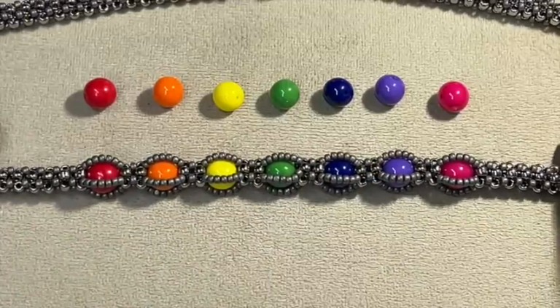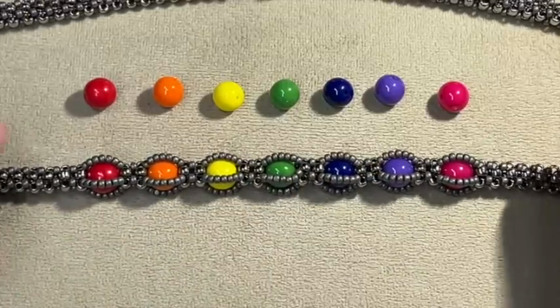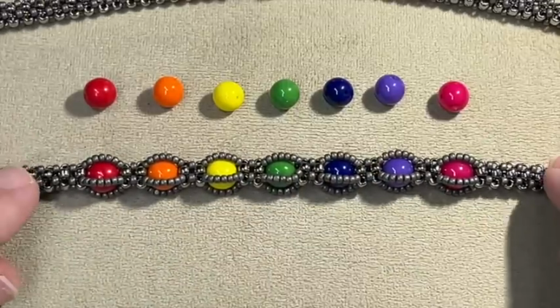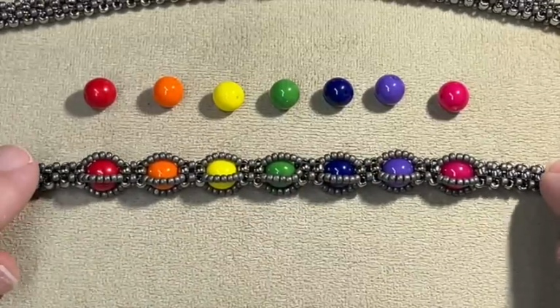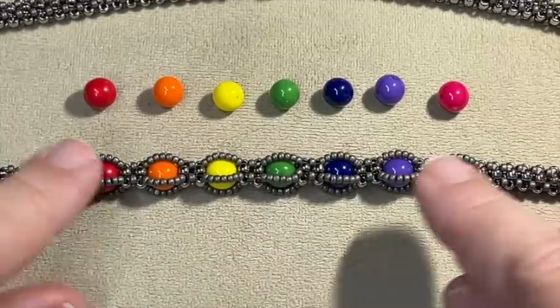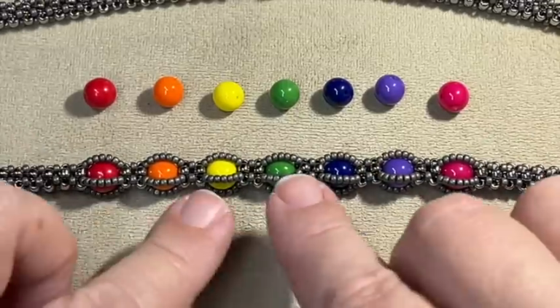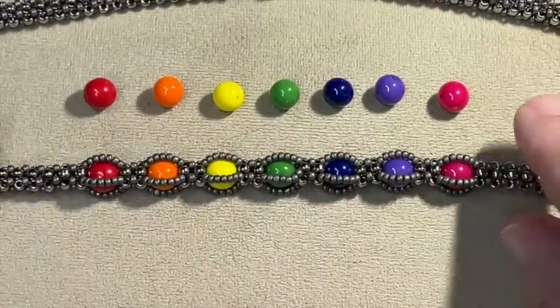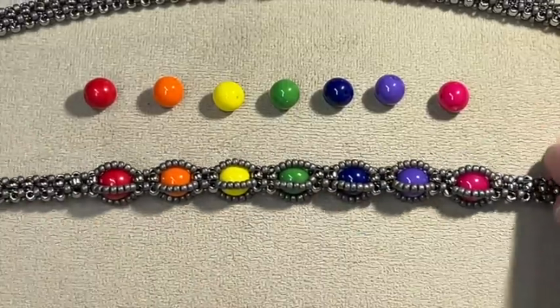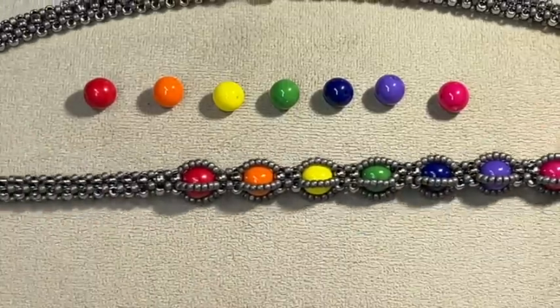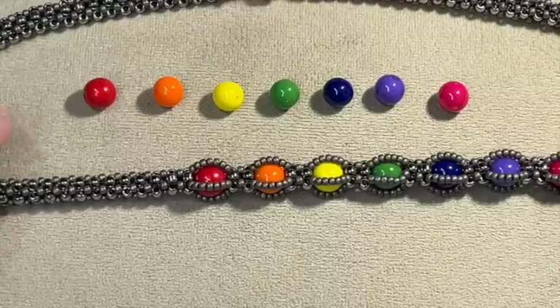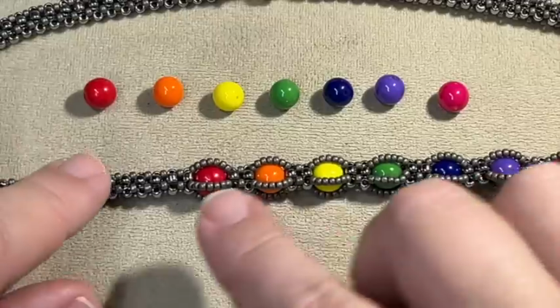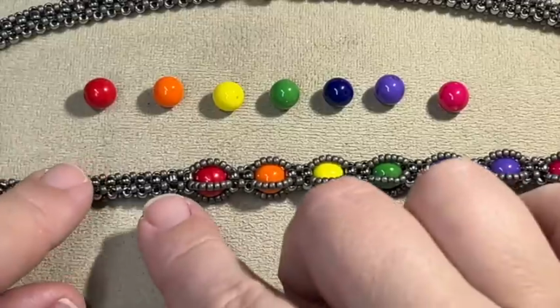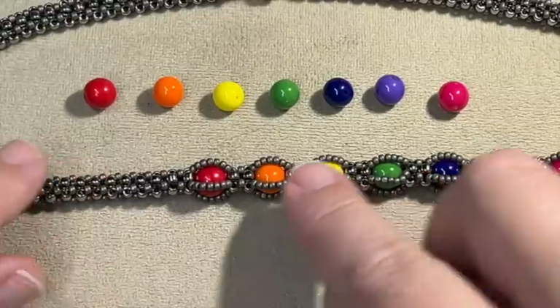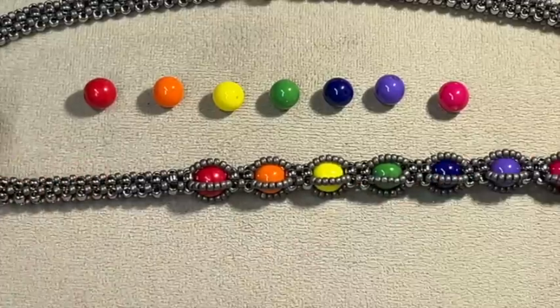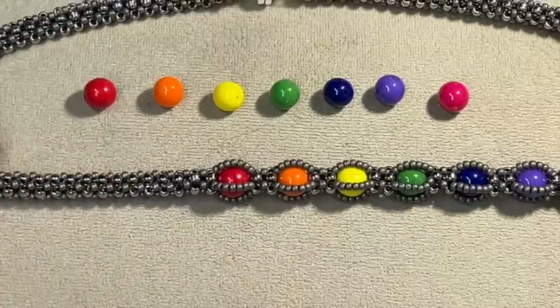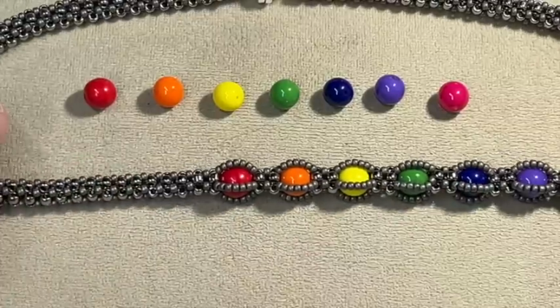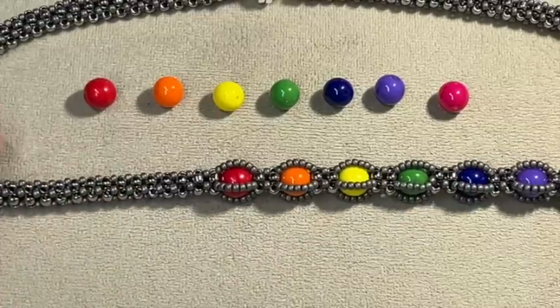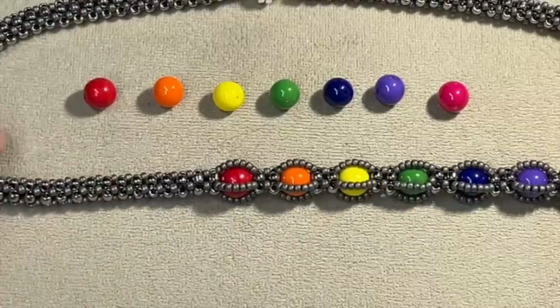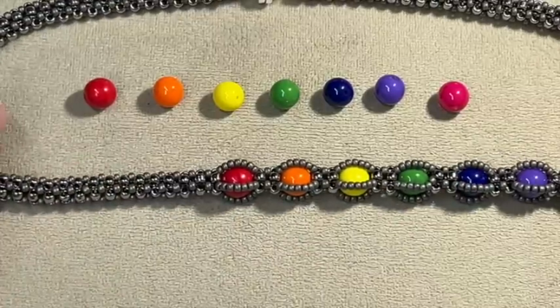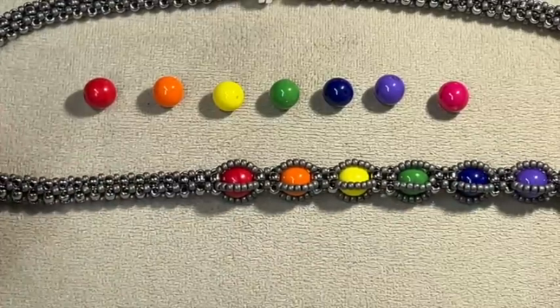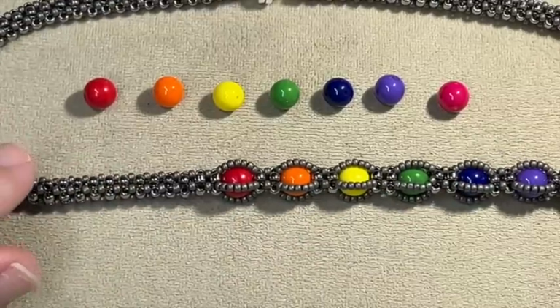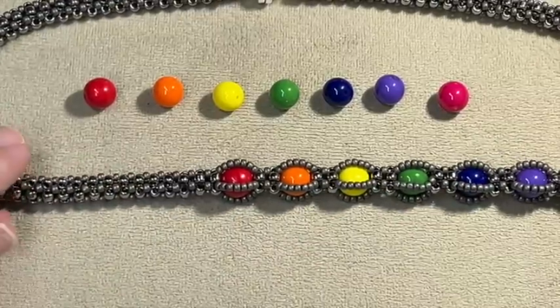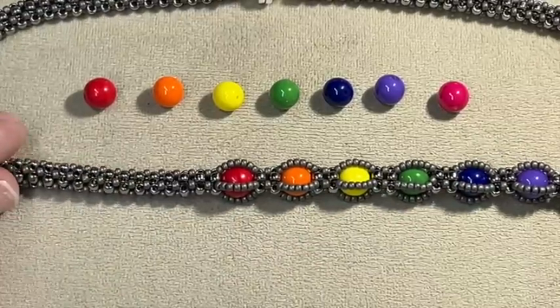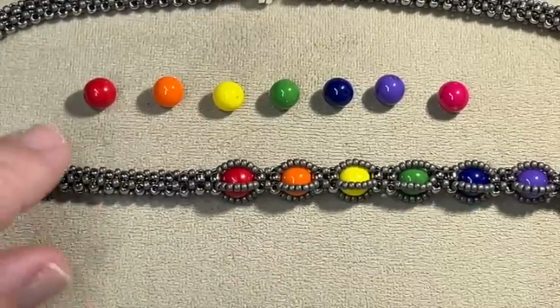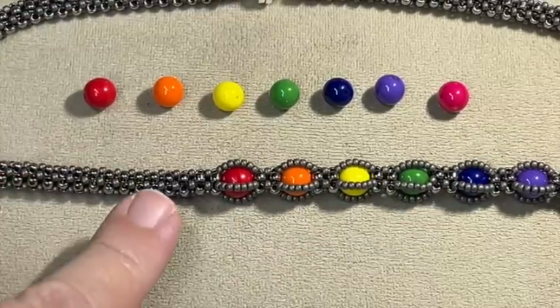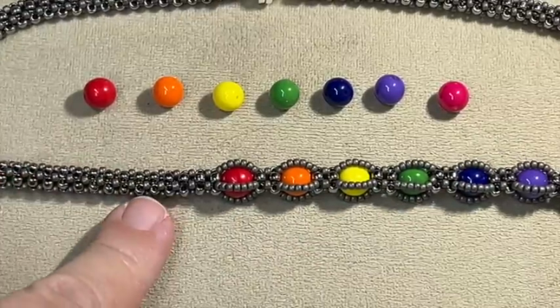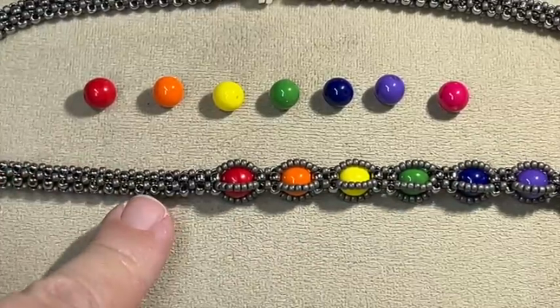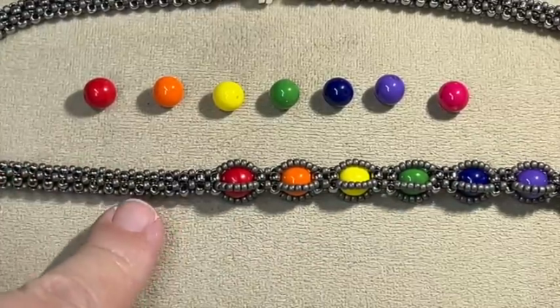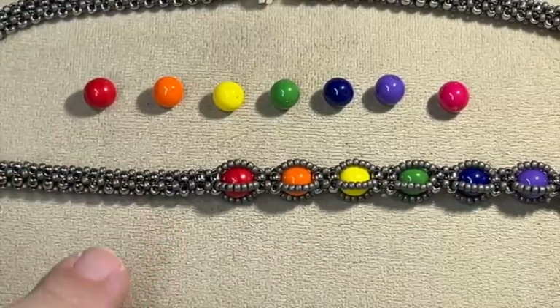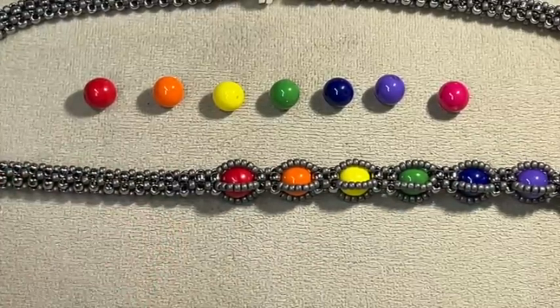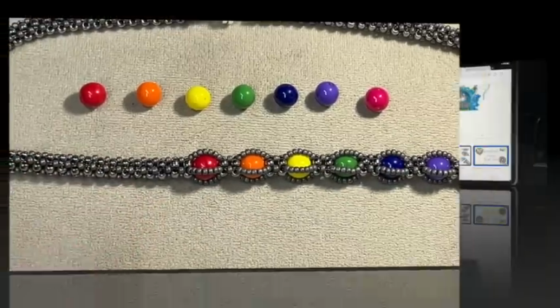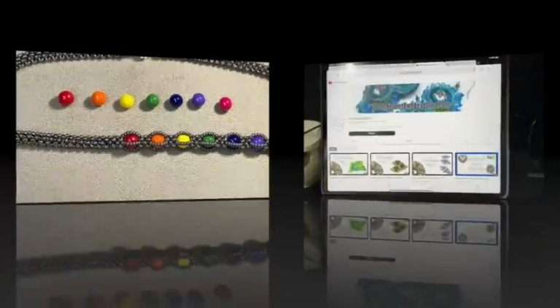Now, the first thing you need to know is how to do CRAW. I don't explain how to do that here, so let me show you on my YouTube channel where you can go to learn this if you don't know.